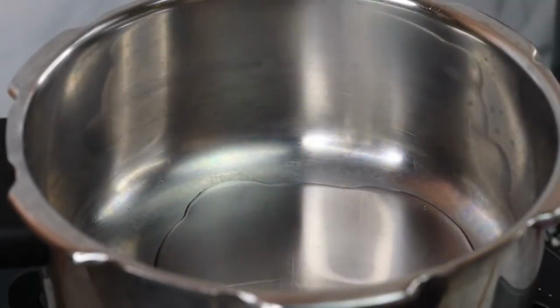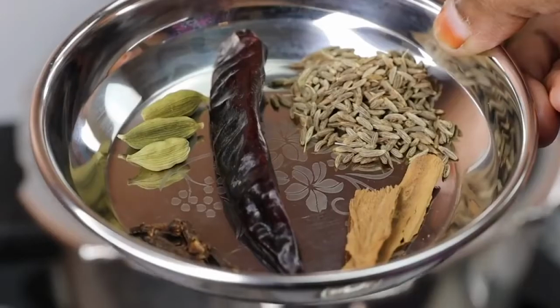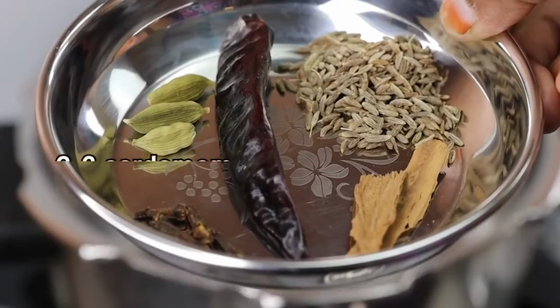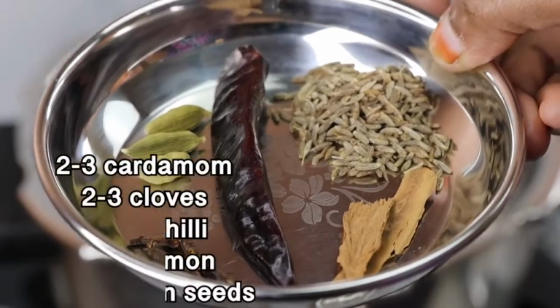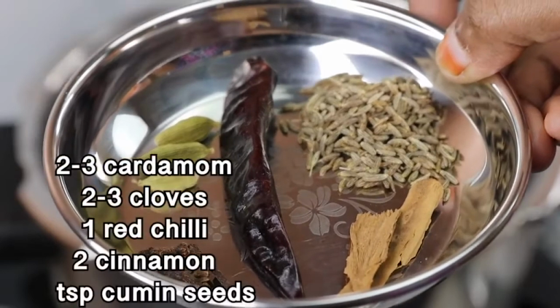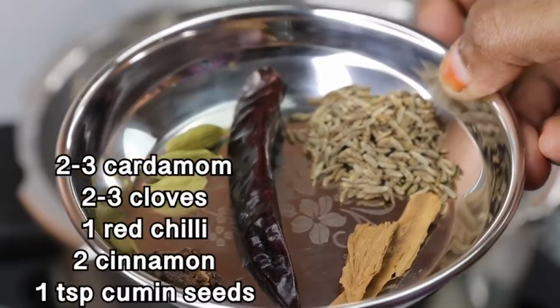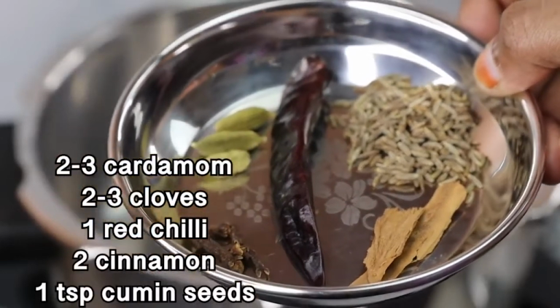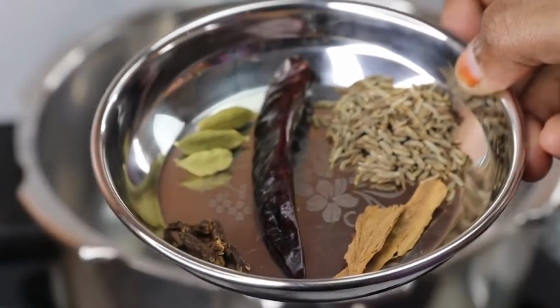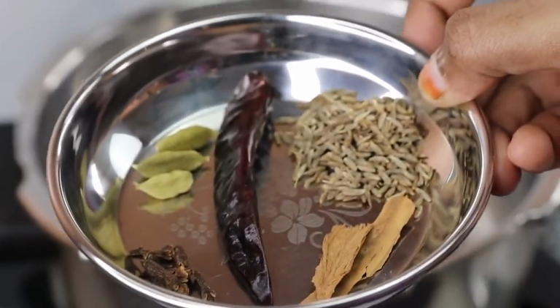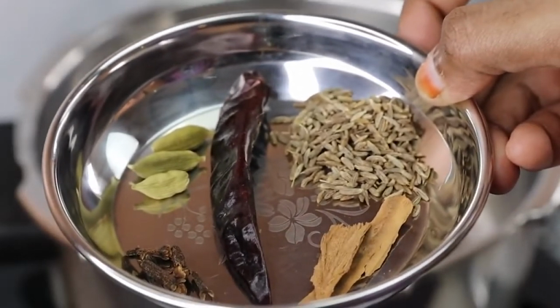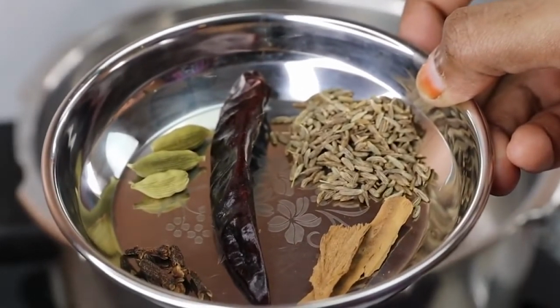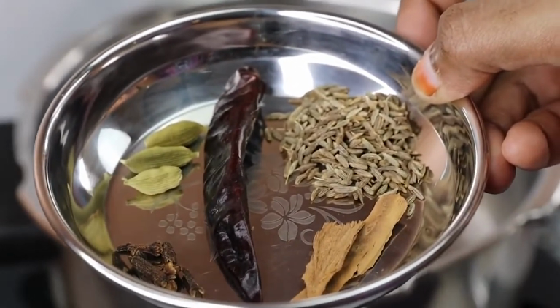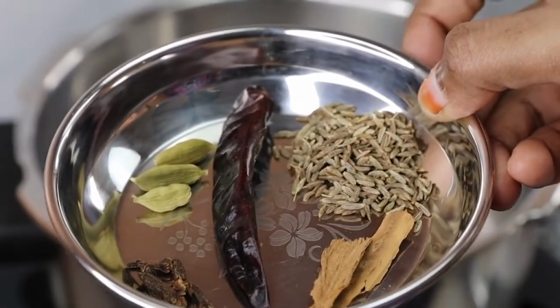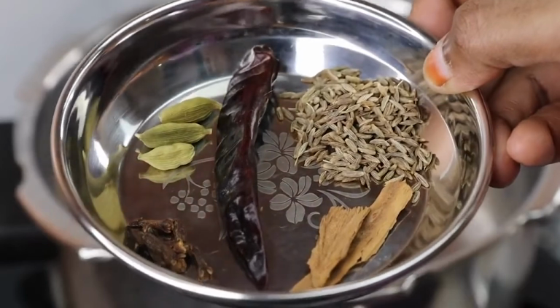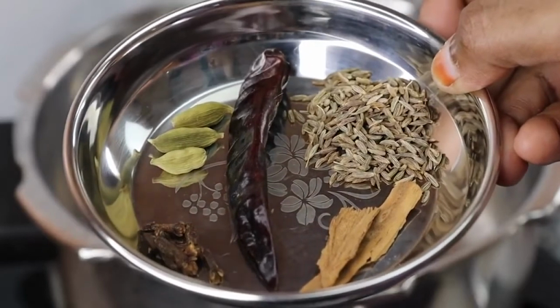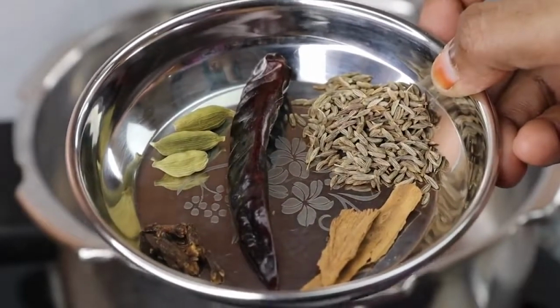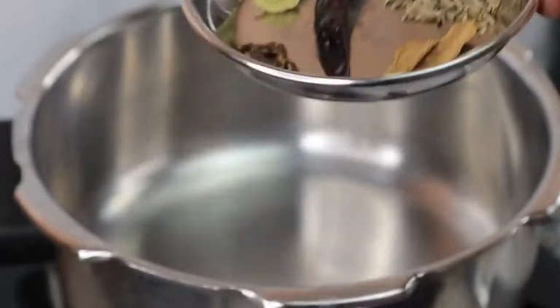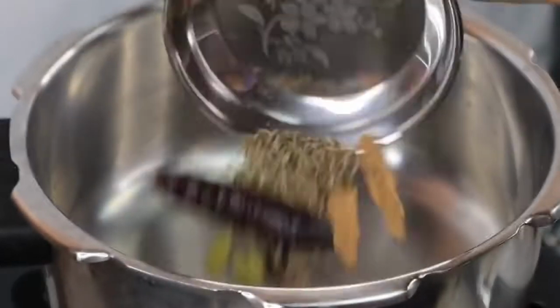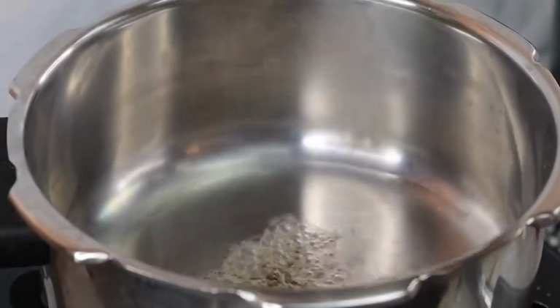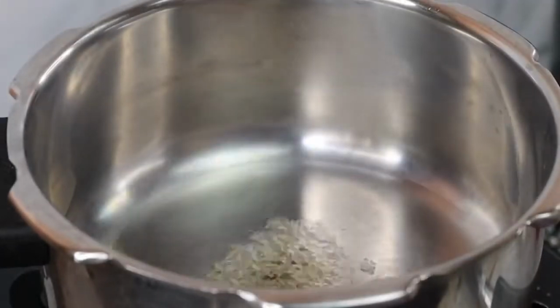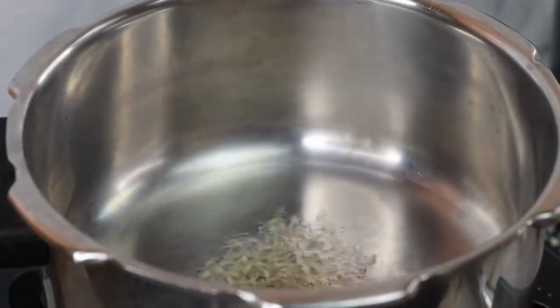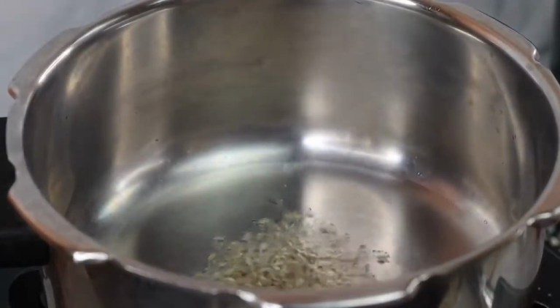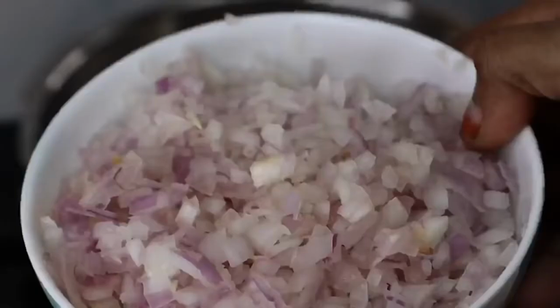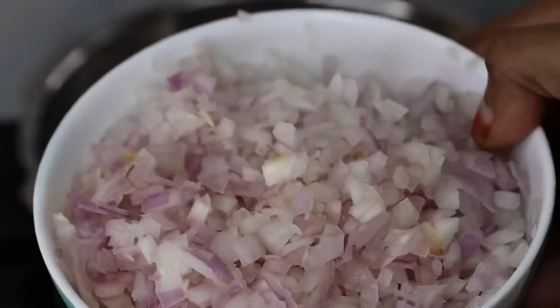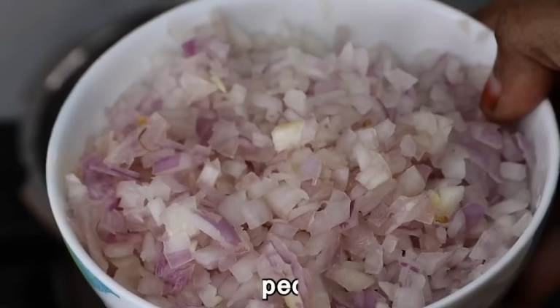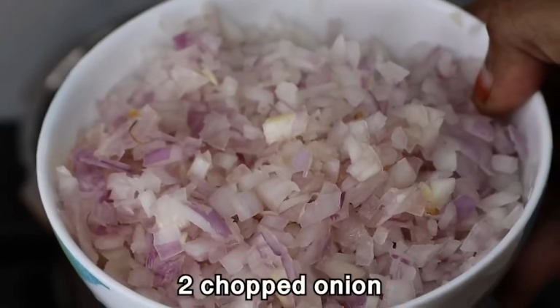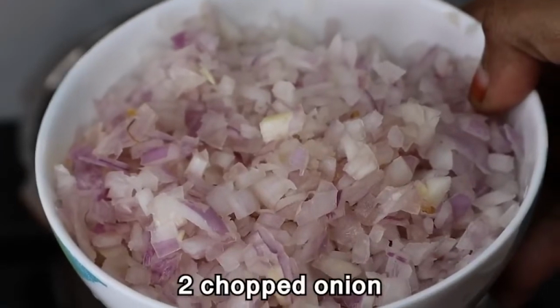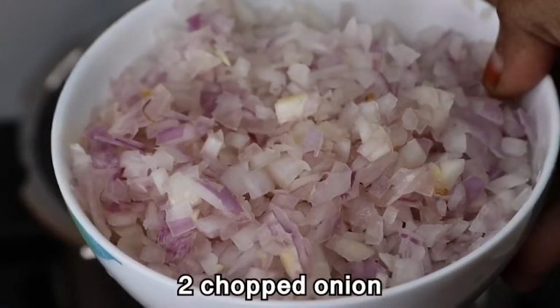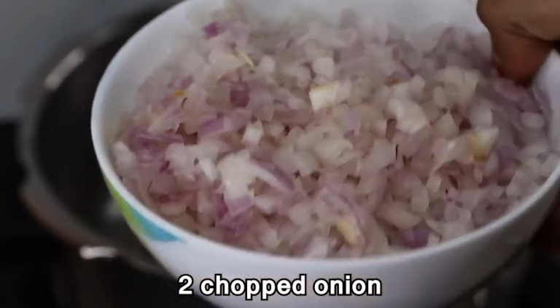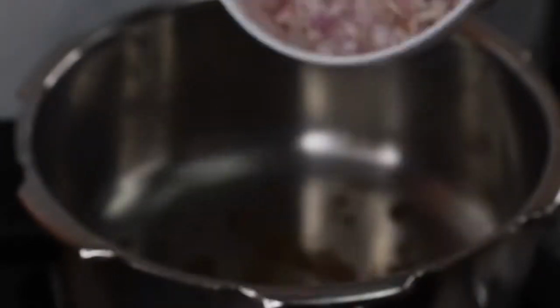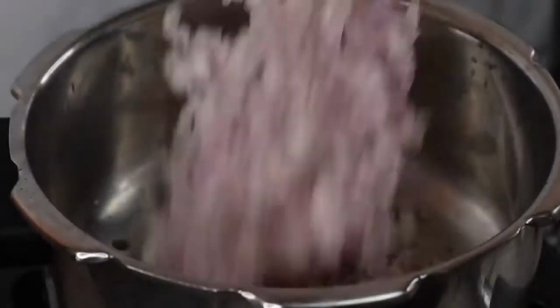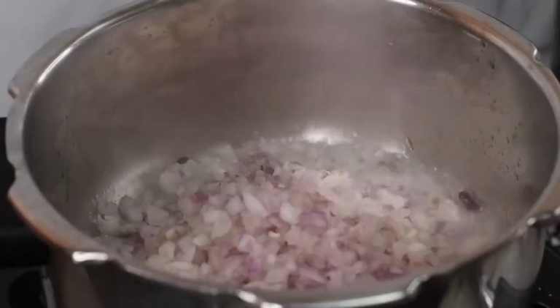Let's add 2 tablespoons of oil. Let's add whole garam masala — 1 teaspoon of spice, 2 potatoes, and a few vegetables.